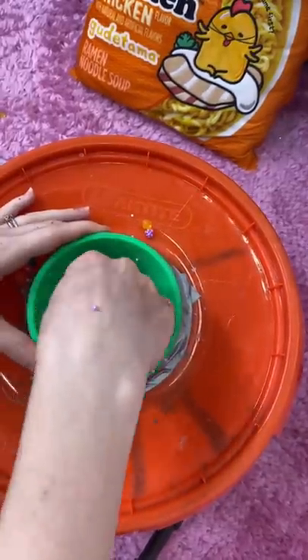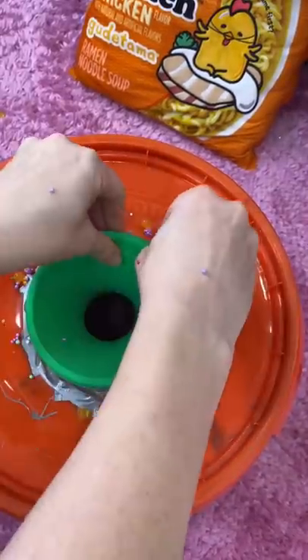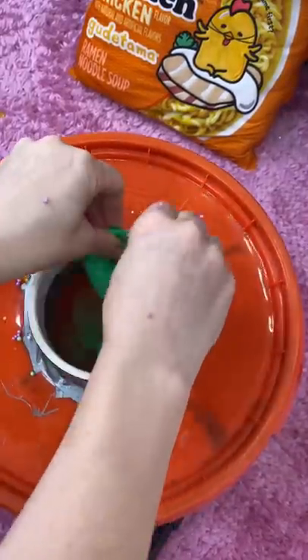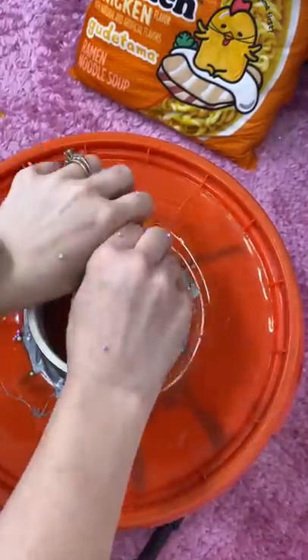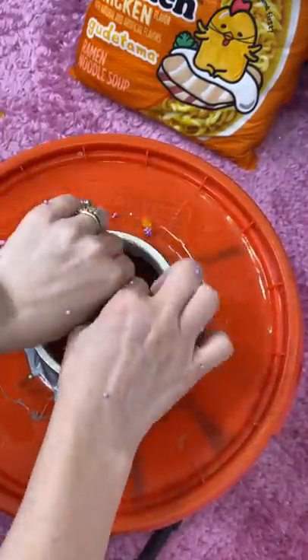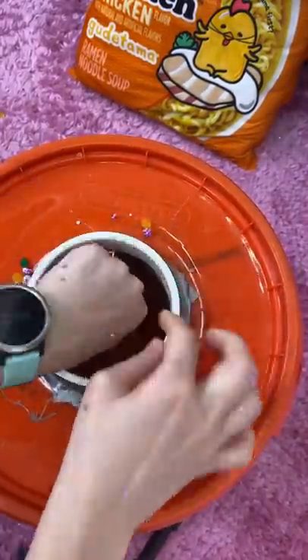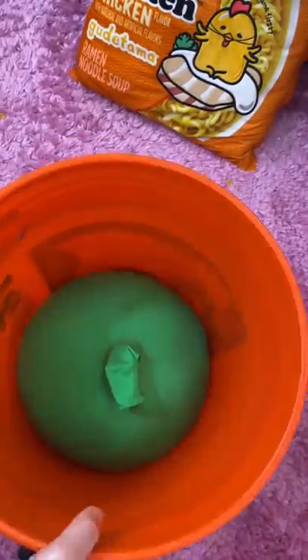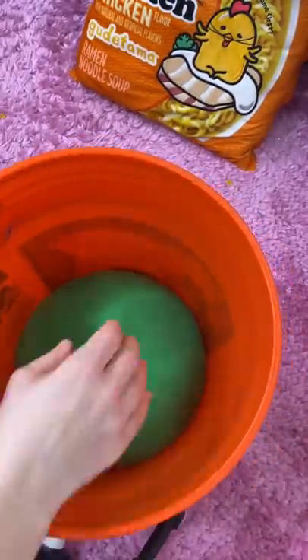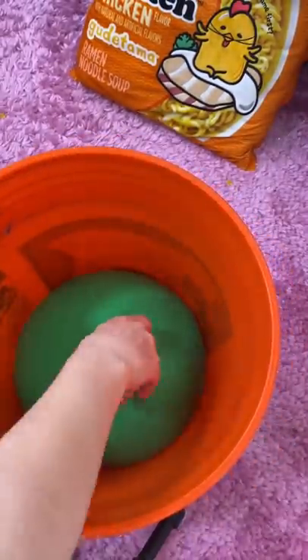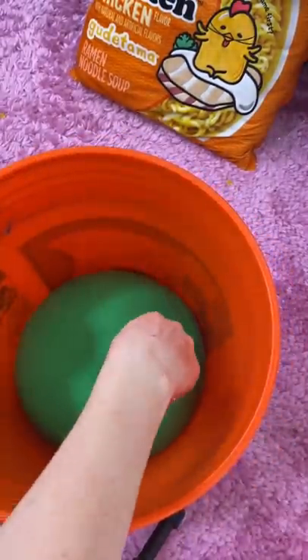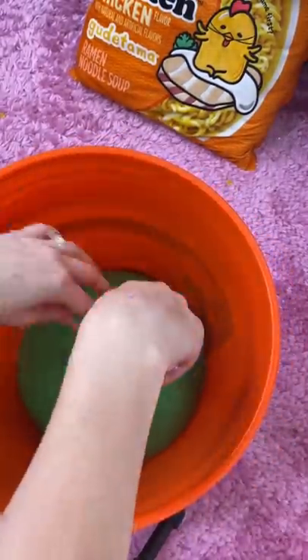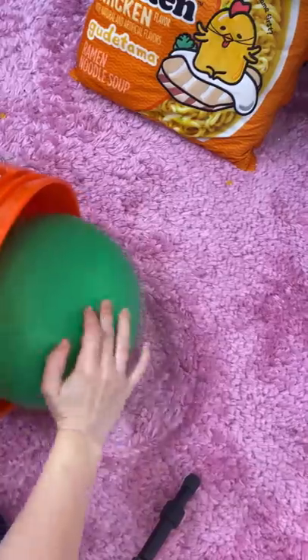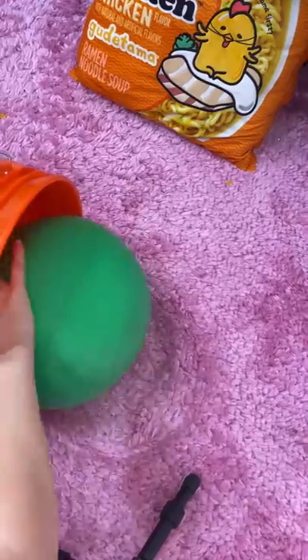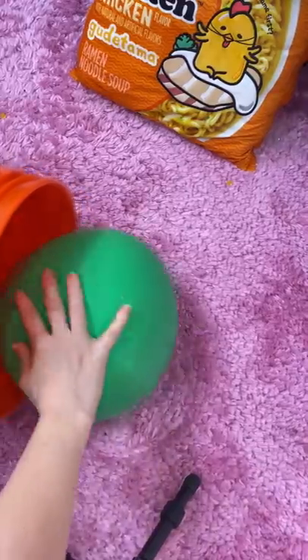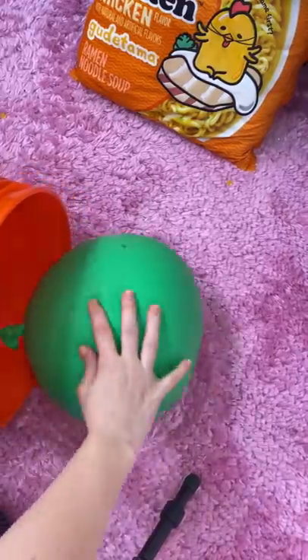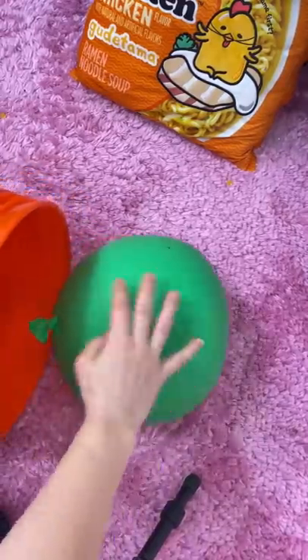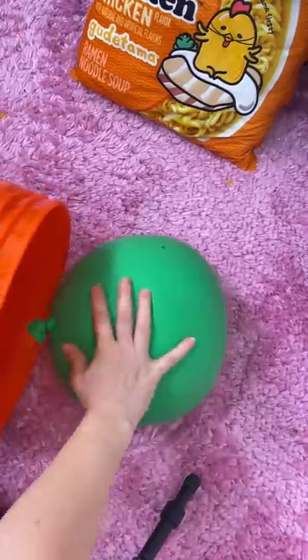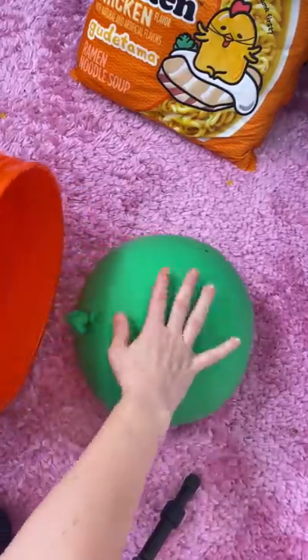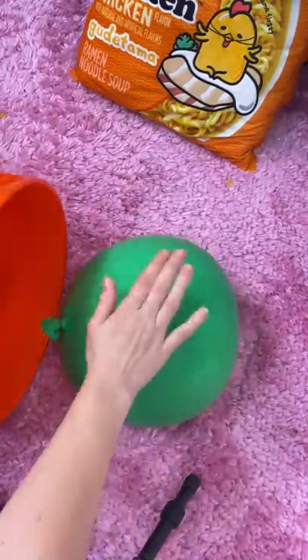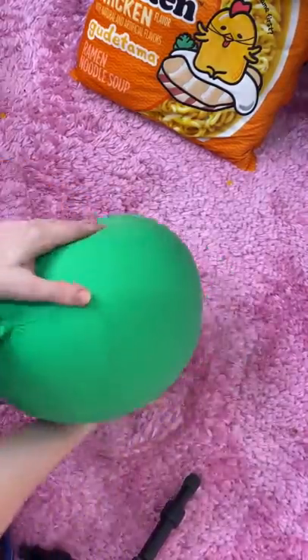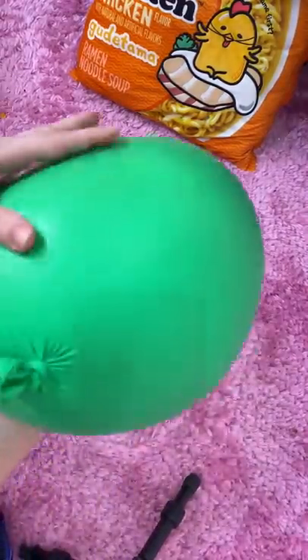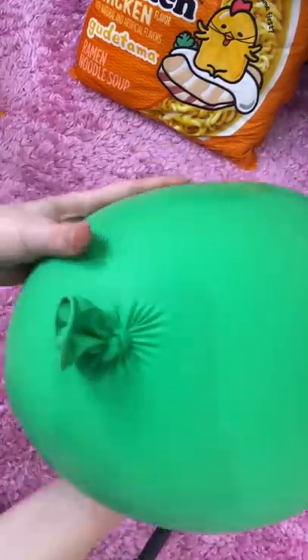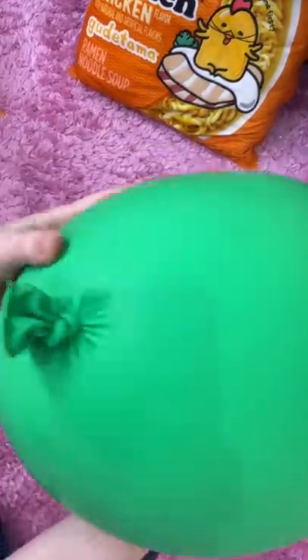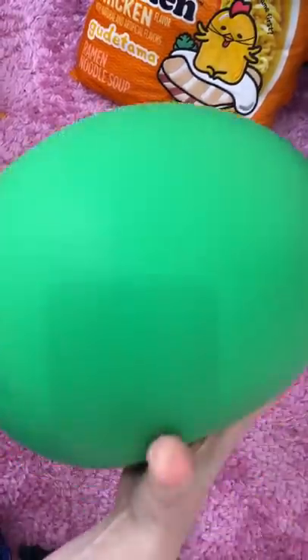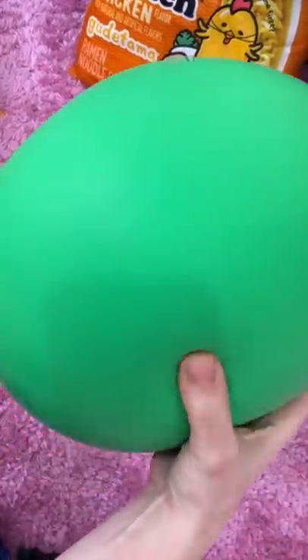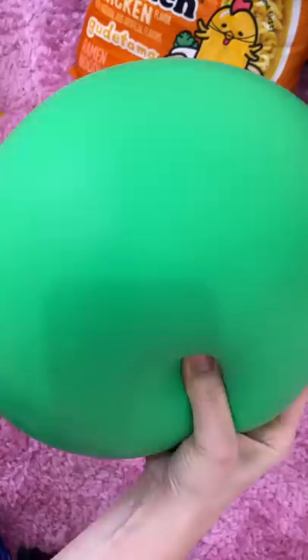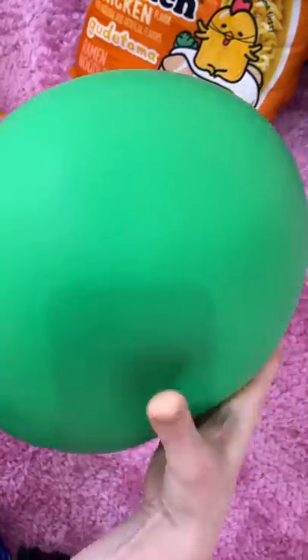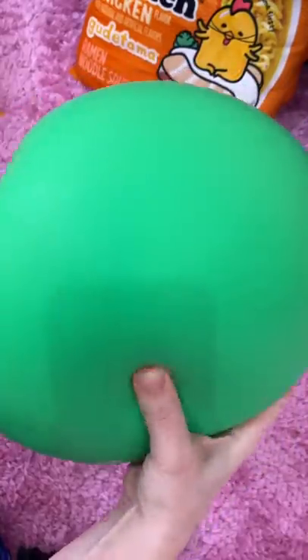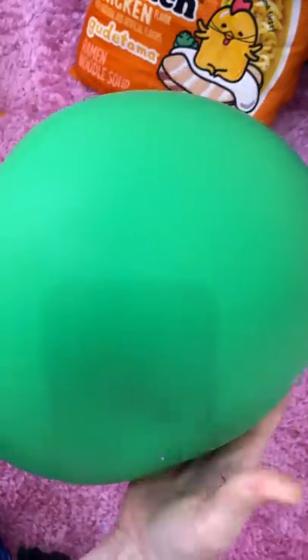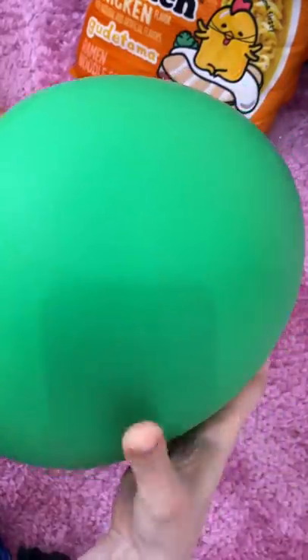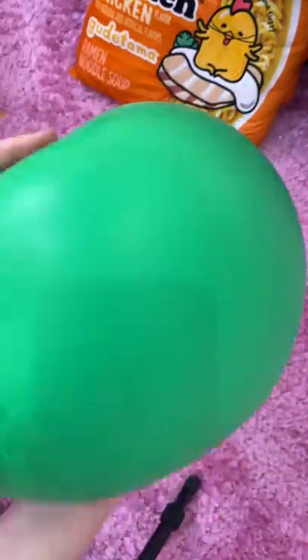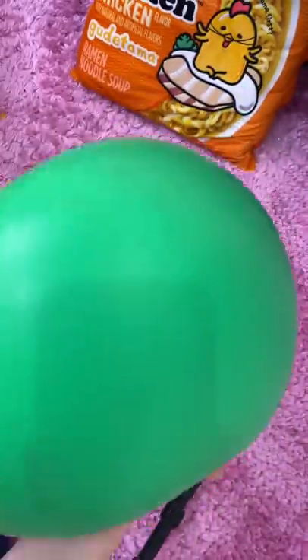There we go. I finally got it all in. Now let's get the balloon off. Look at it chilling out in there. I'm gonna tie it up, and holy sheep dip! This thing is so heavy. I can barely pick it up, you guys.